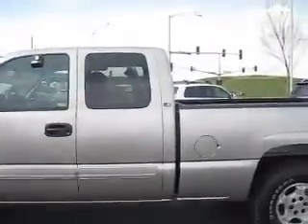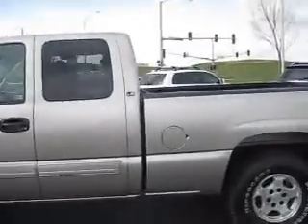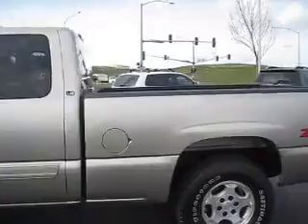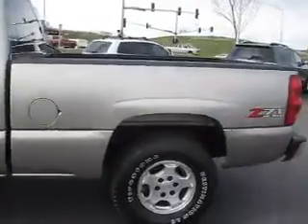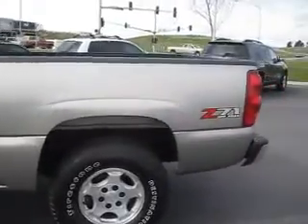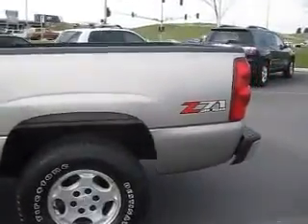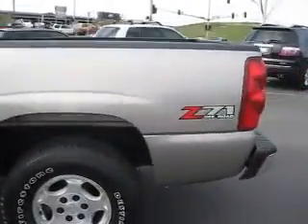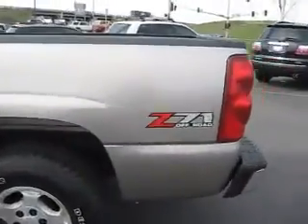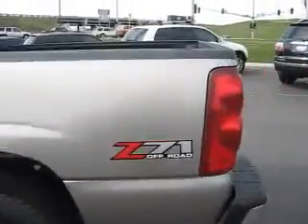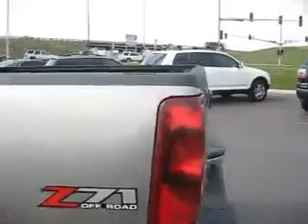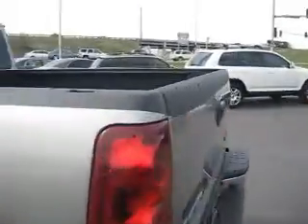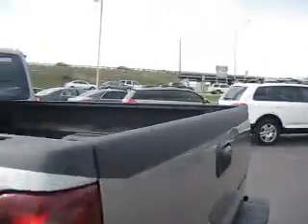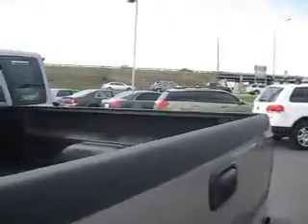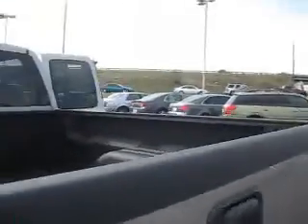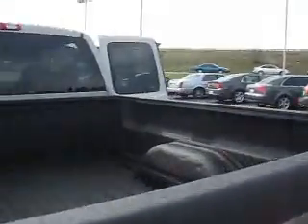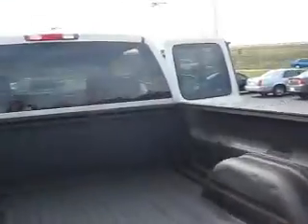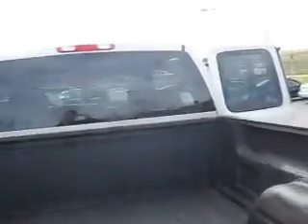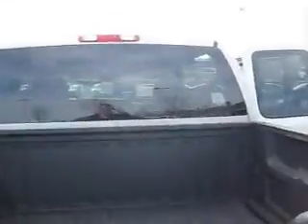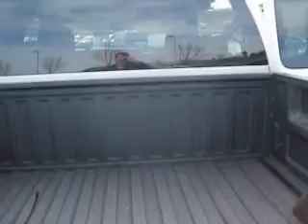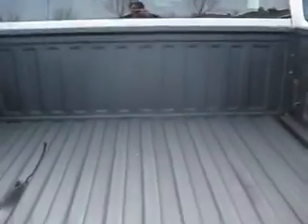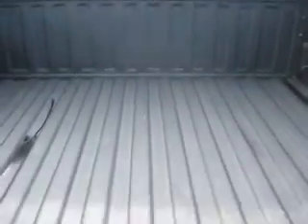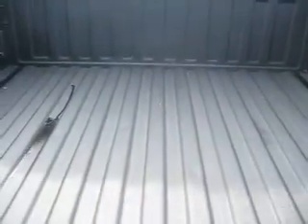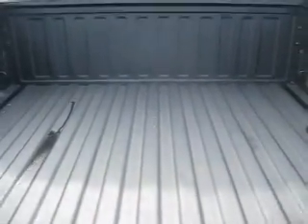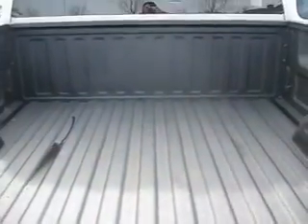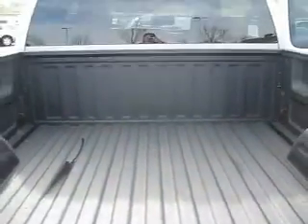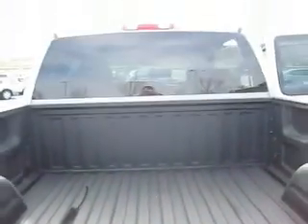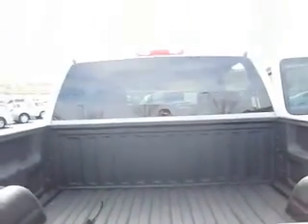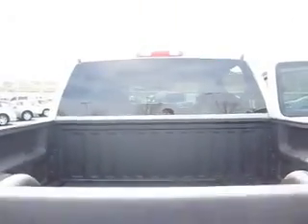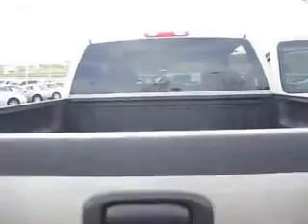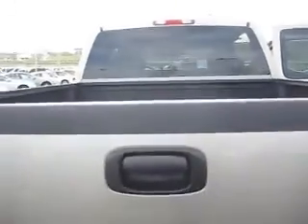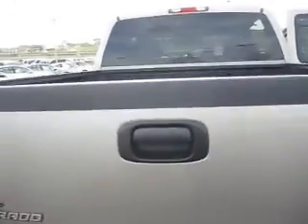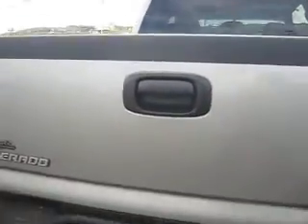This is an LS and a Z71 off-road version. Inside the bed there's a spray-in bed liner that's in amazing shape, which is going to help keep this truck still in amazing shape.